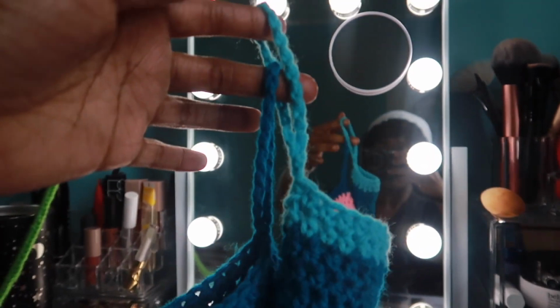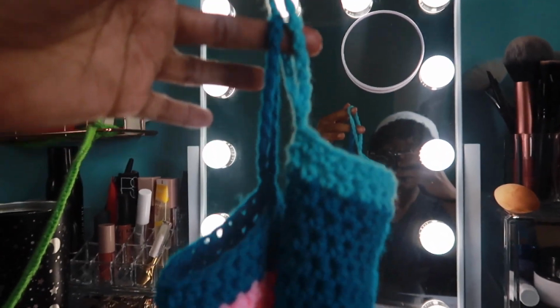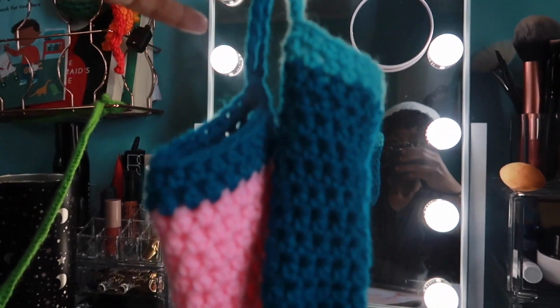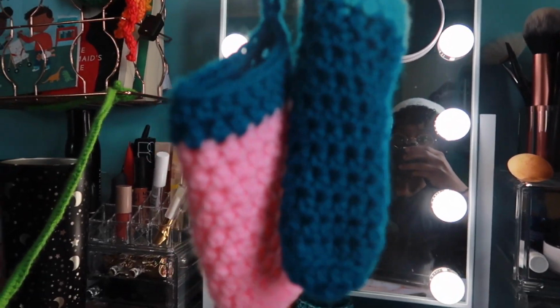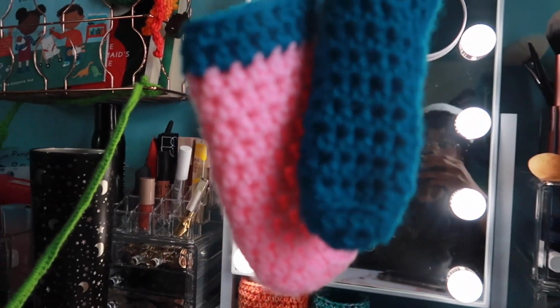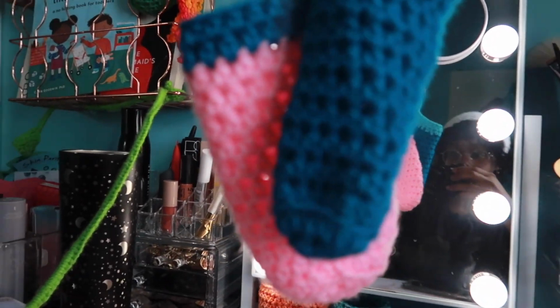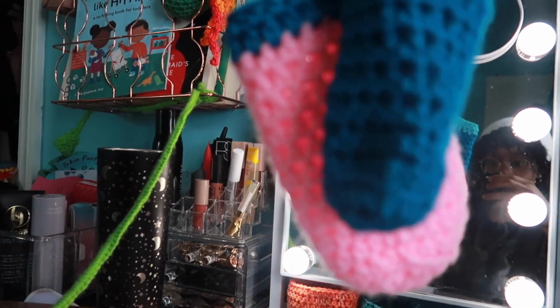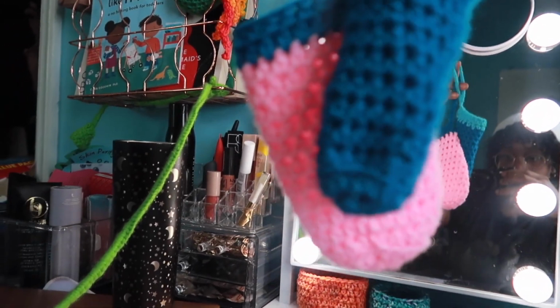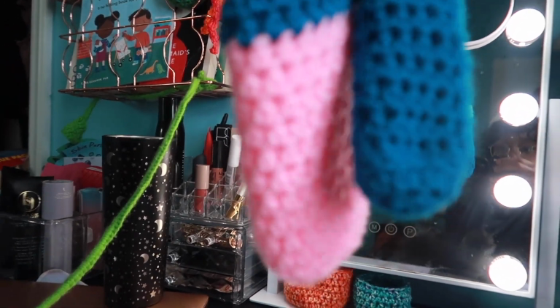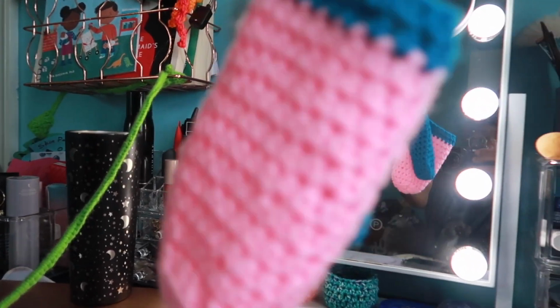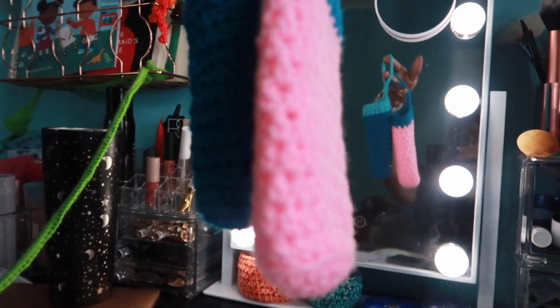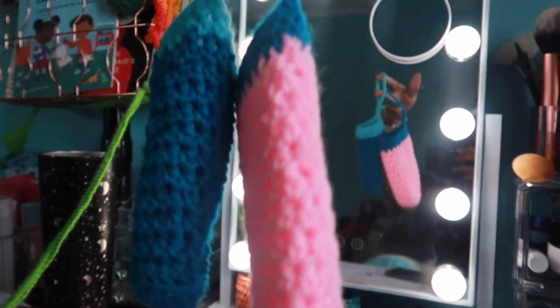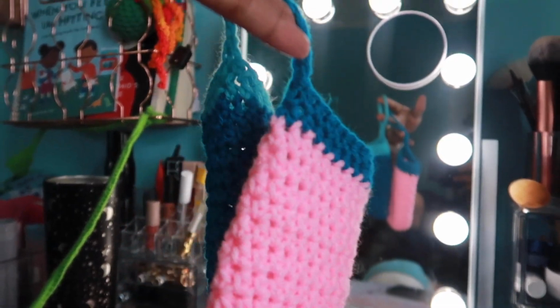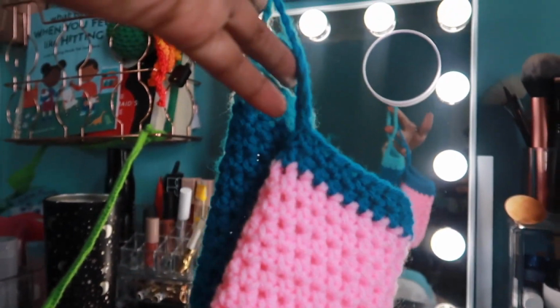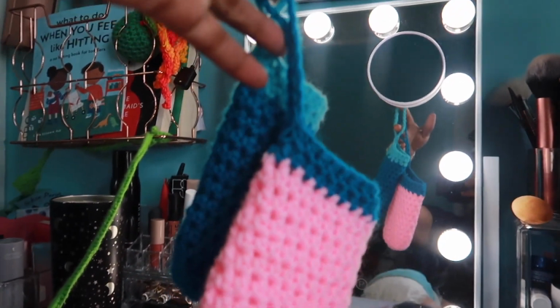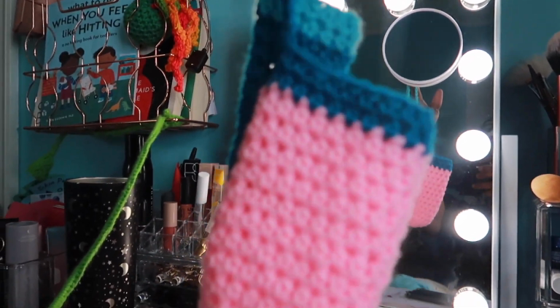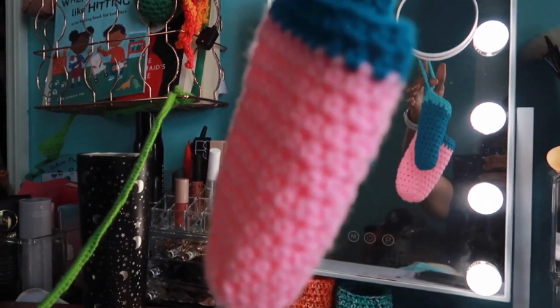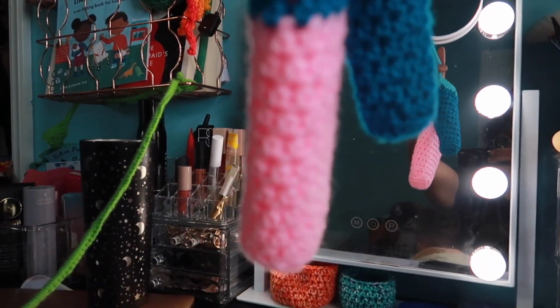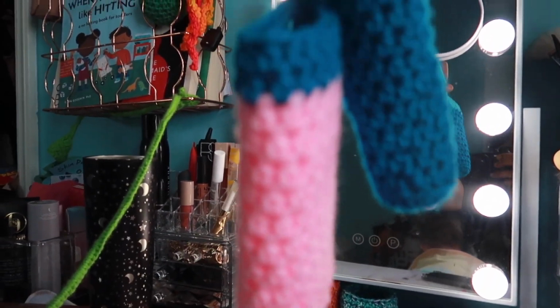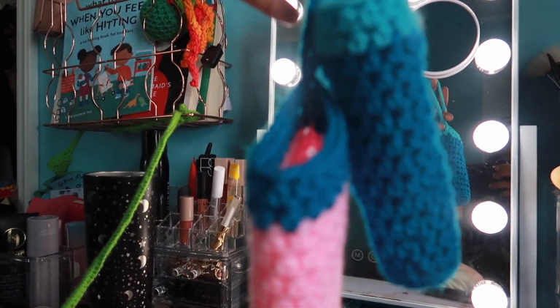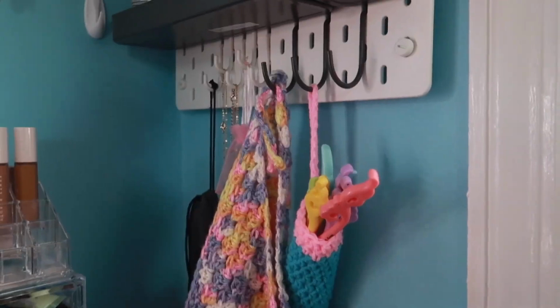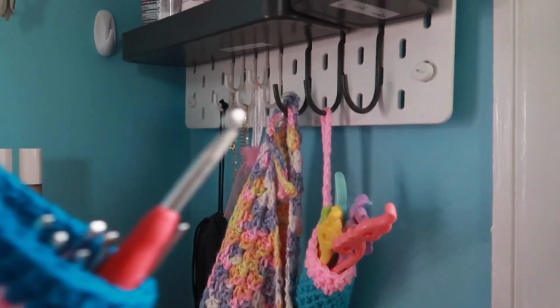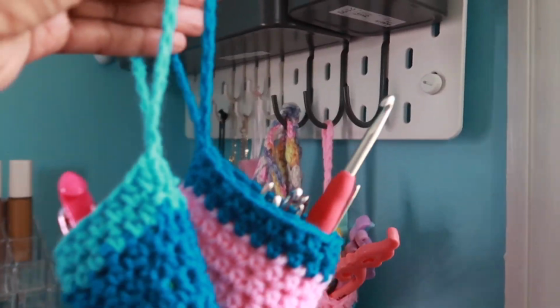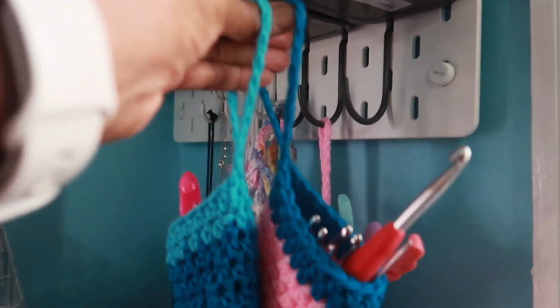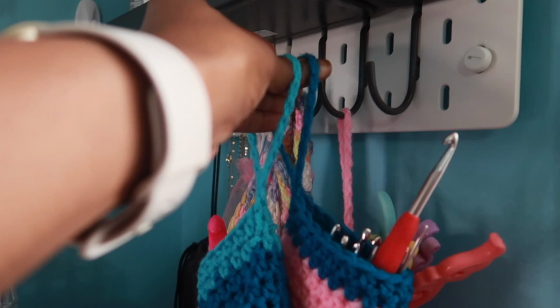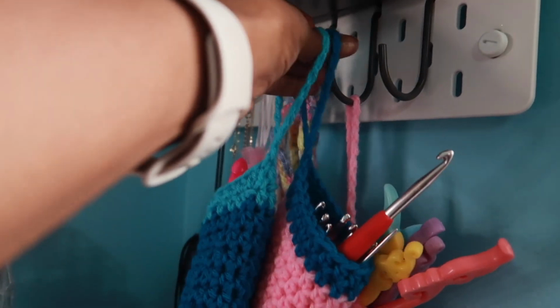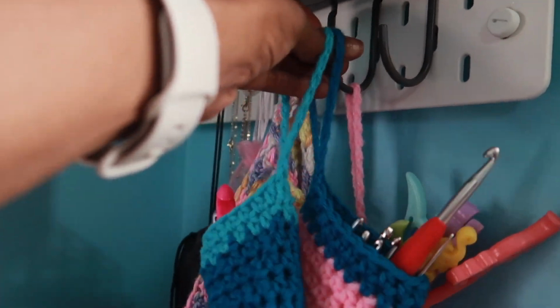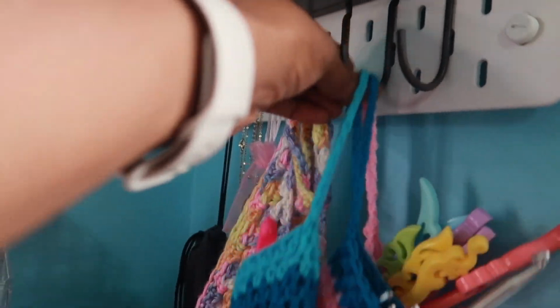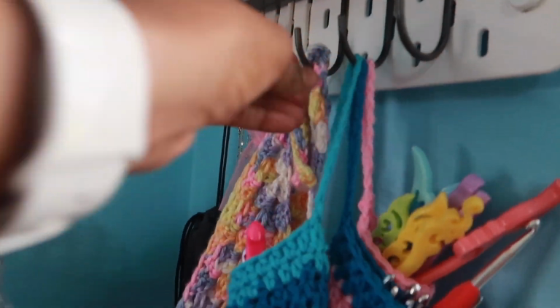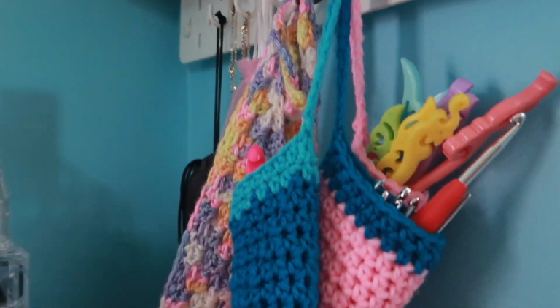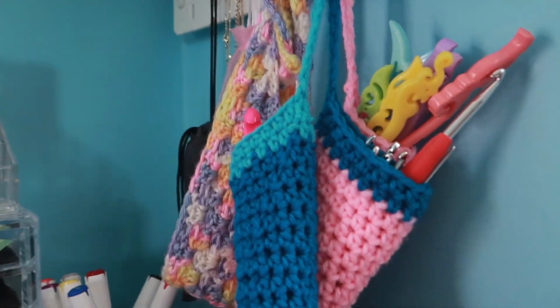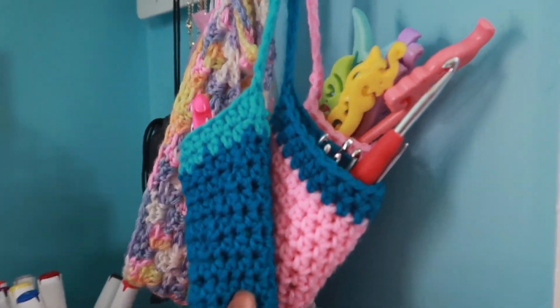The last idea for today's video are these little bags that I made to store my crochet hooks. You can use them to store pretty much anything, but I use them specifically for my hooks and I just hang them up on my pegboard.